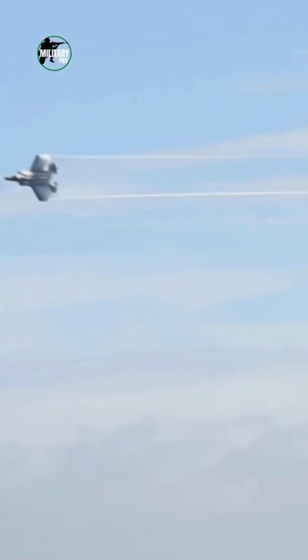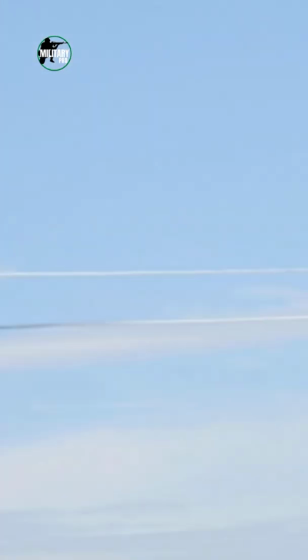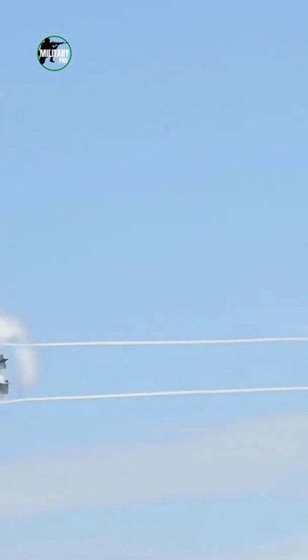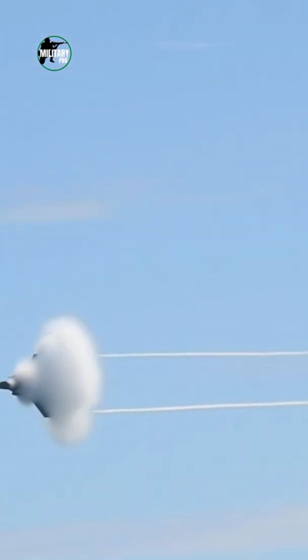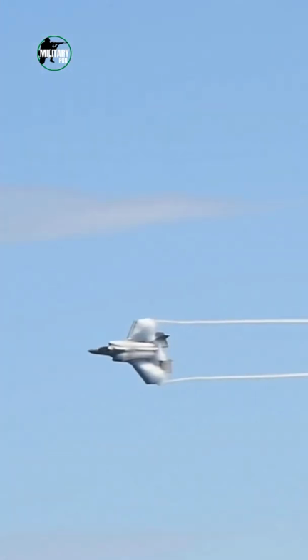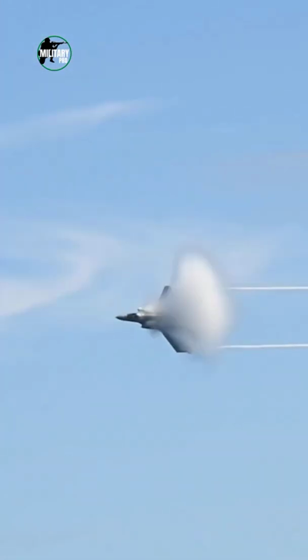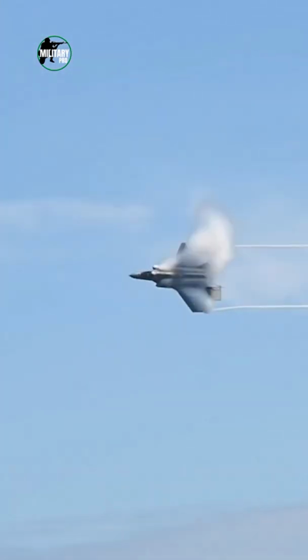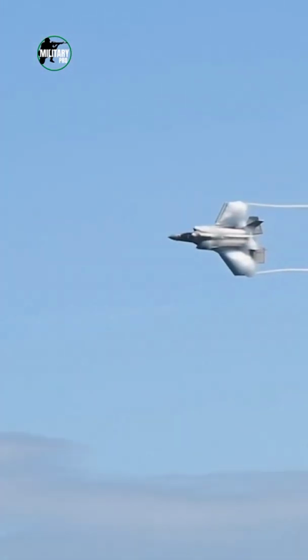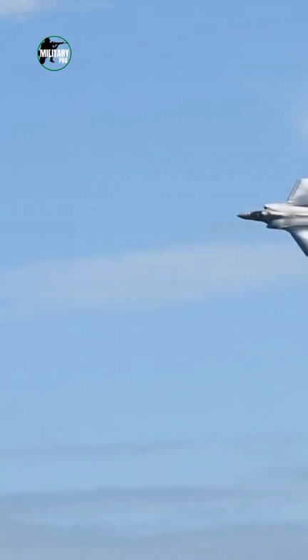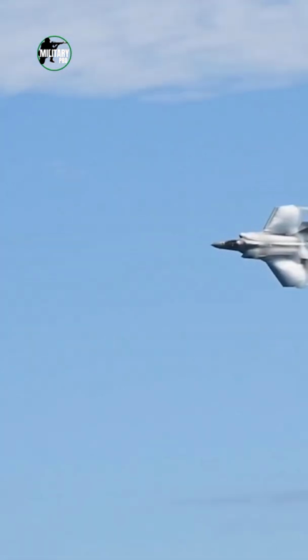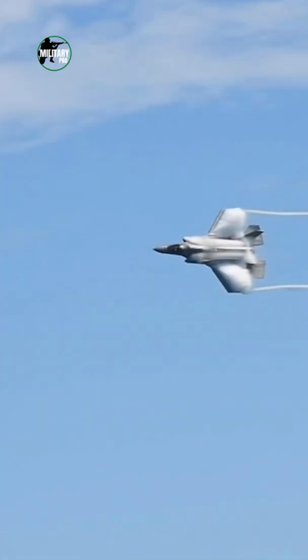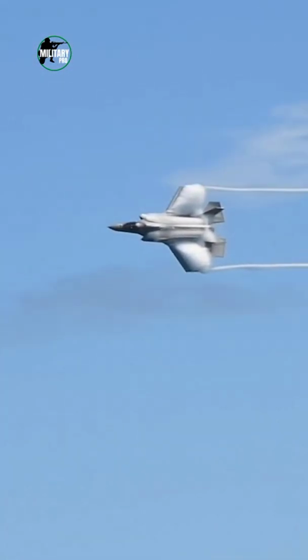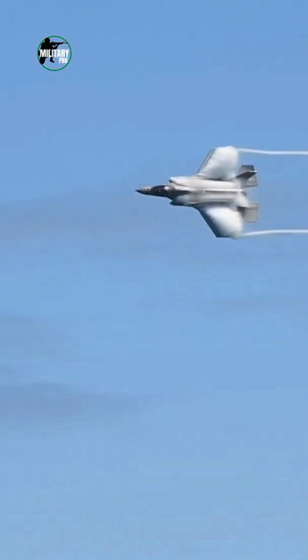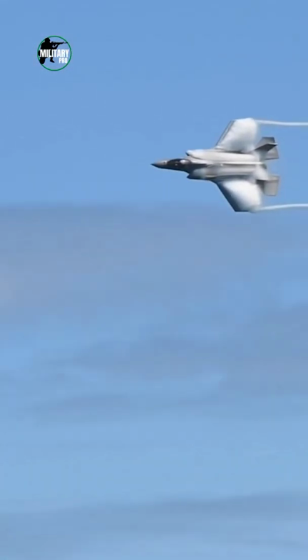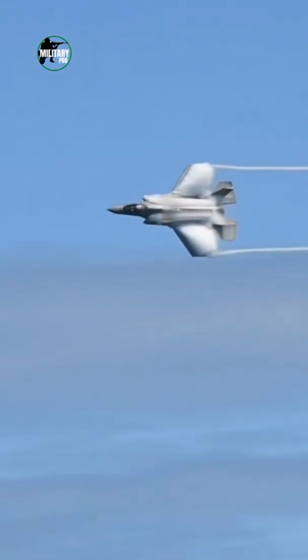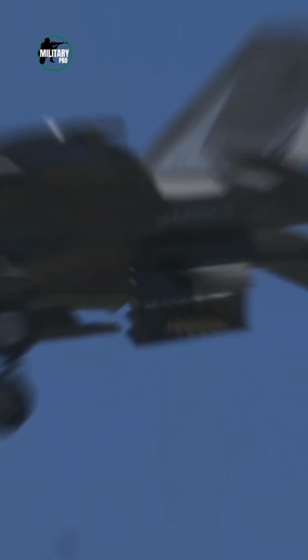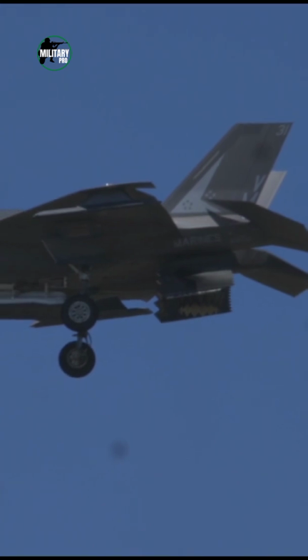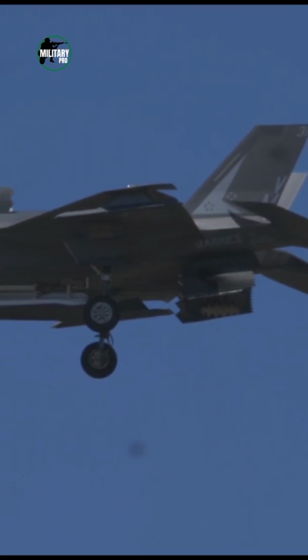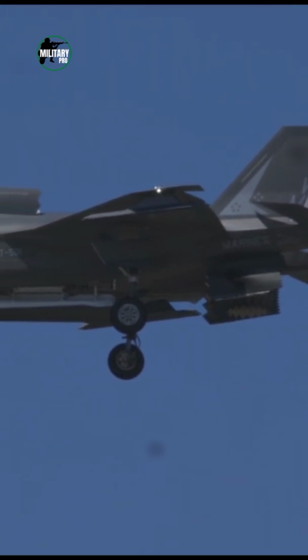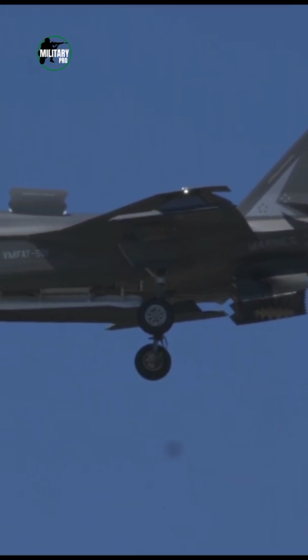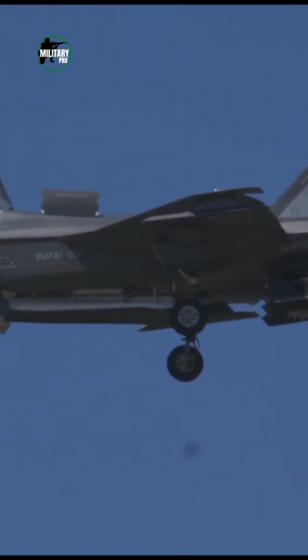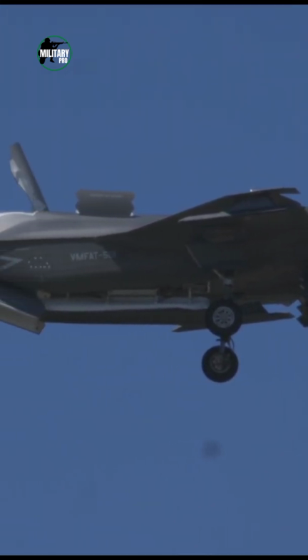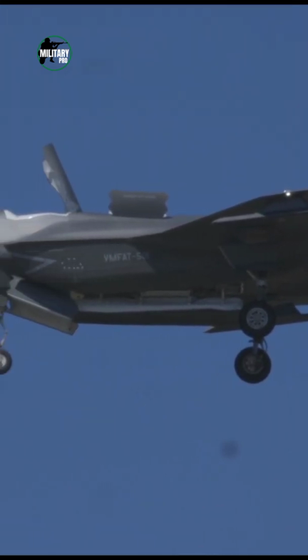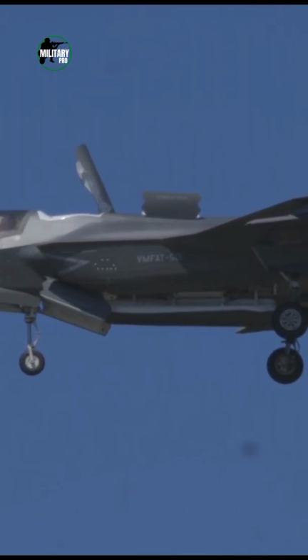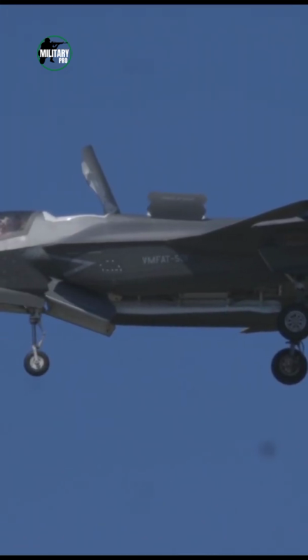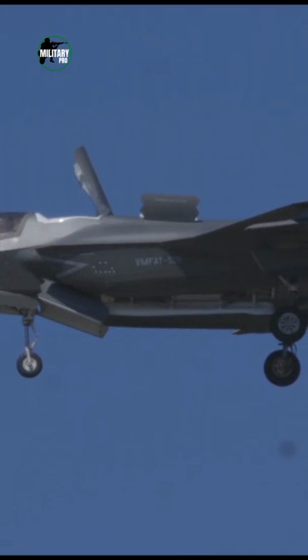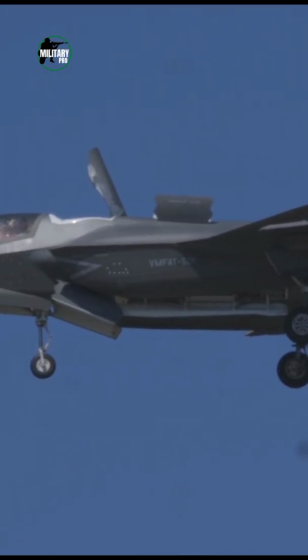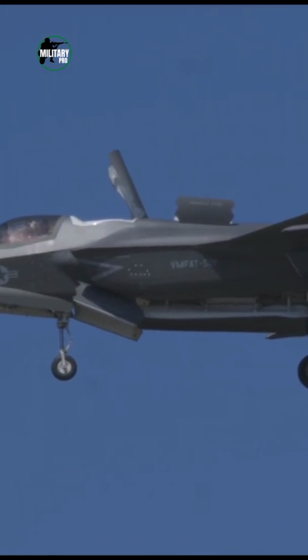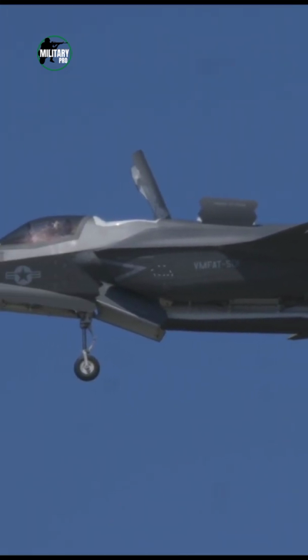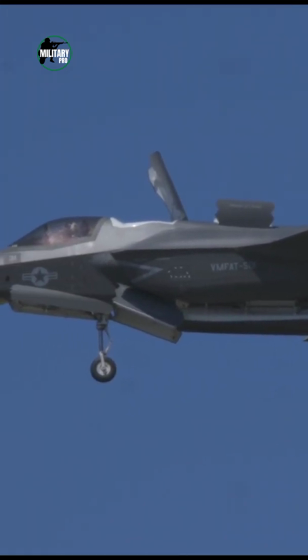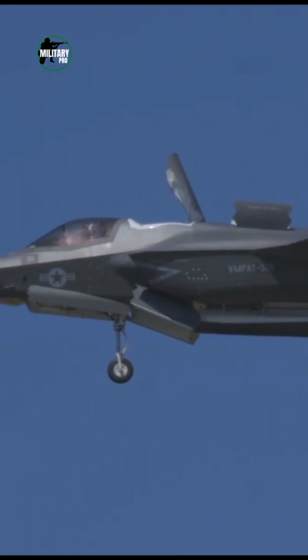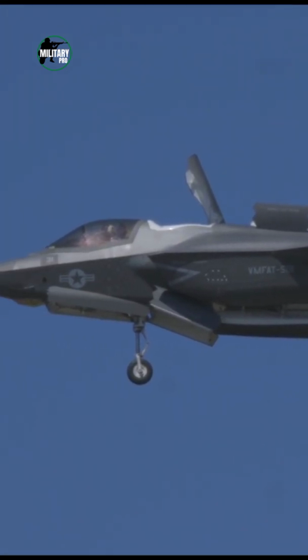Apollo 16 experienced 7.19G on re-entry. A lift fan mounted behind the F-35B's cockpit allows the jet's short takeoff and vertical landing capabilities.